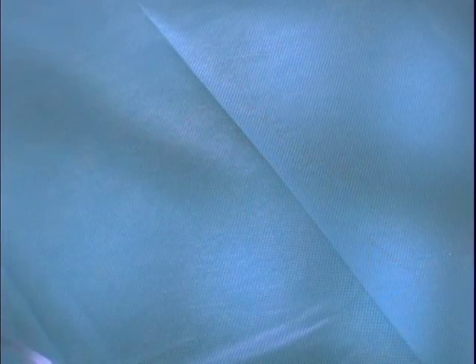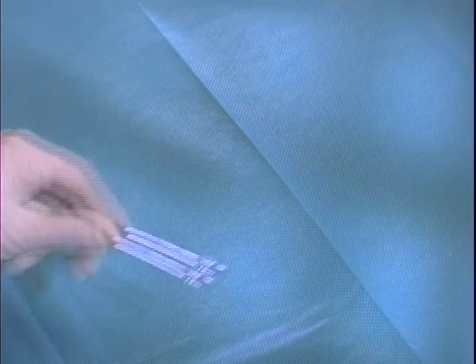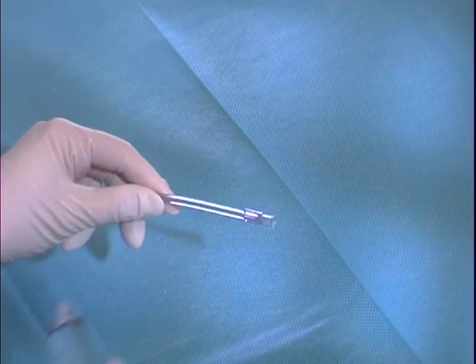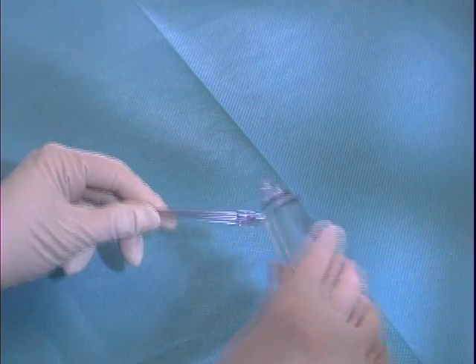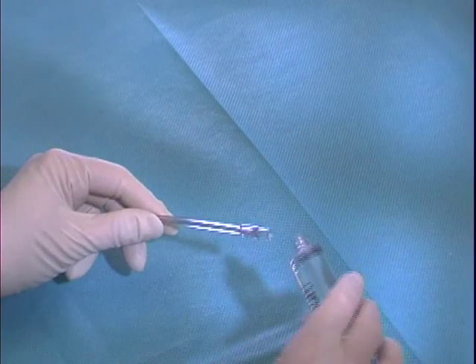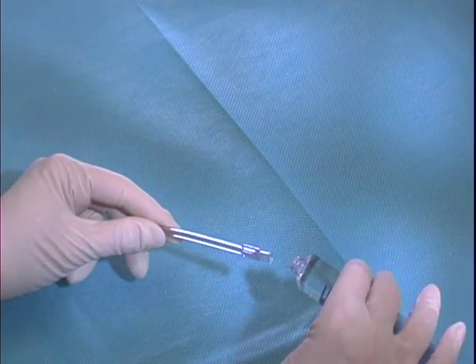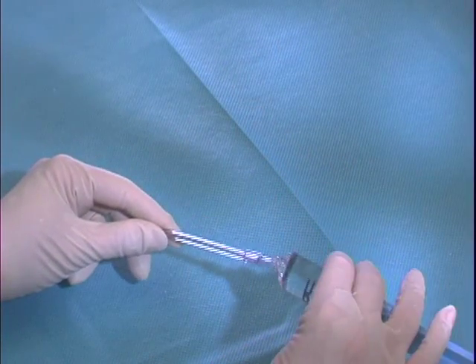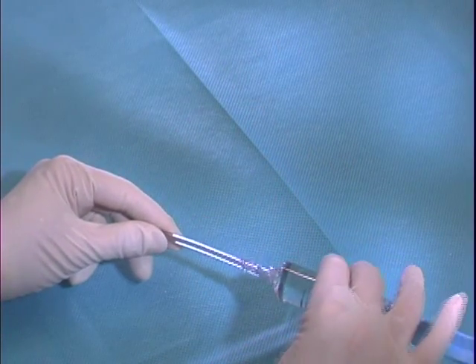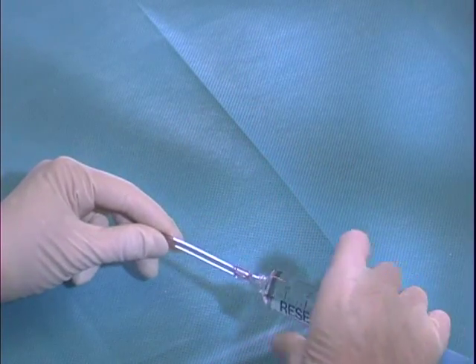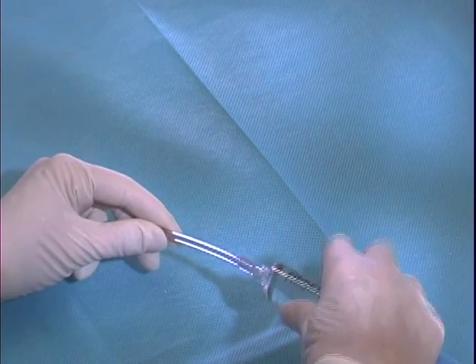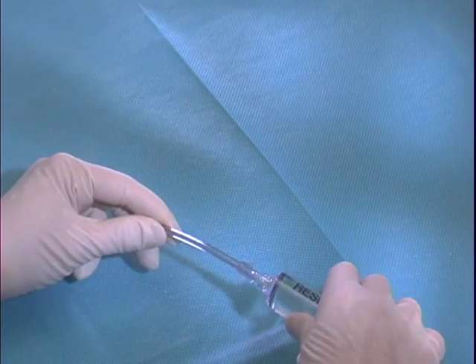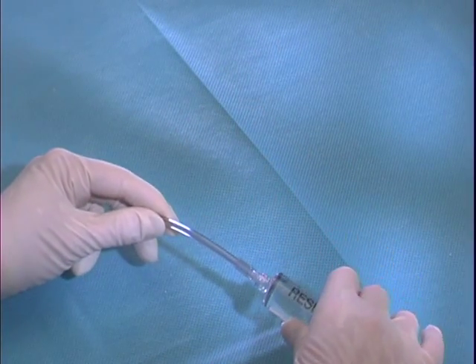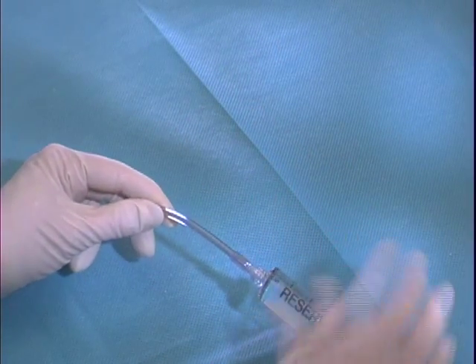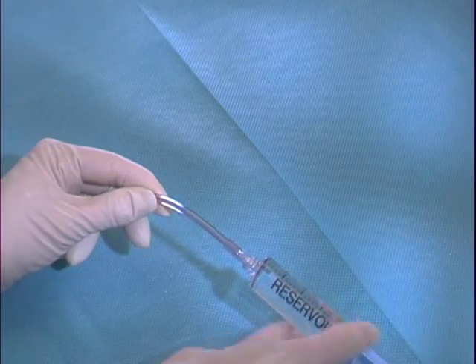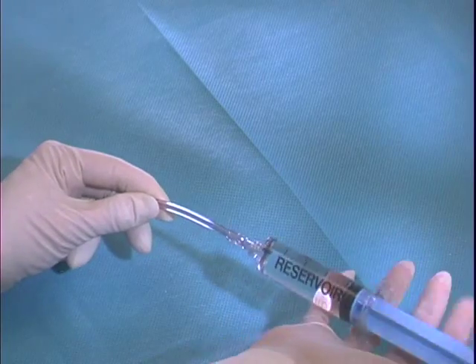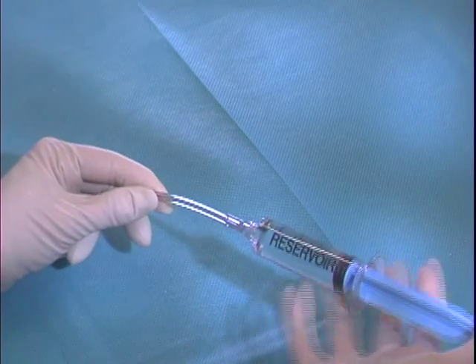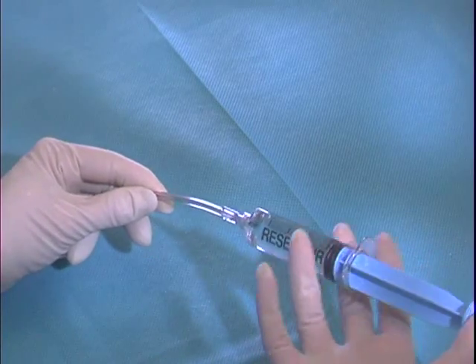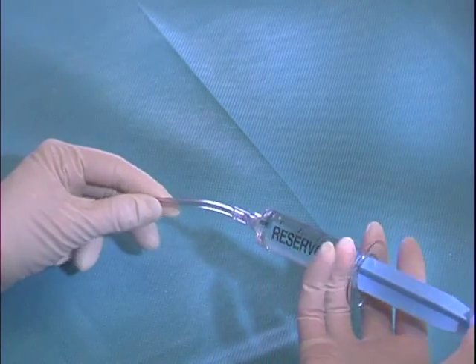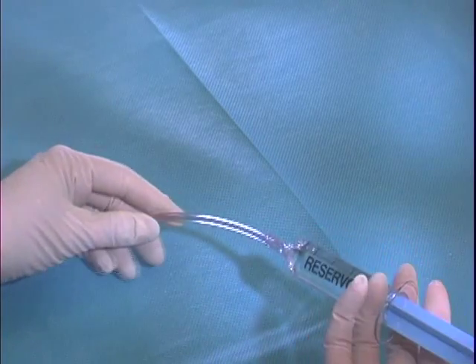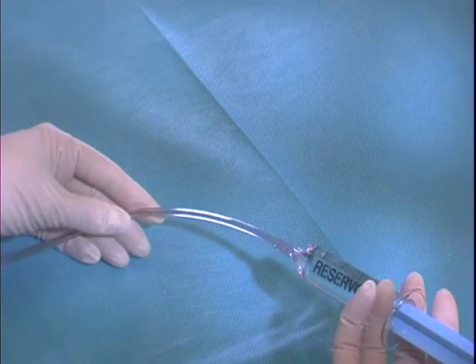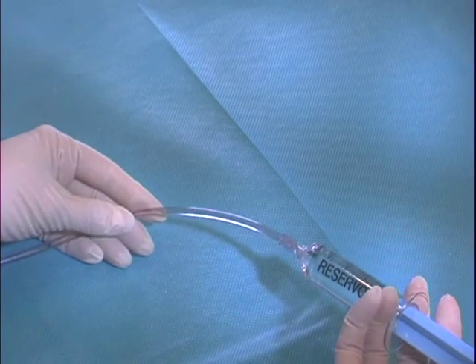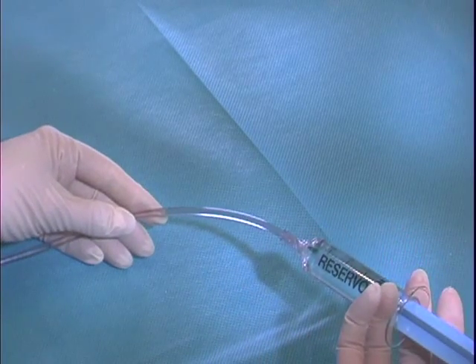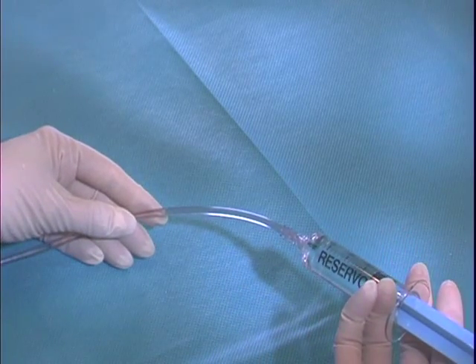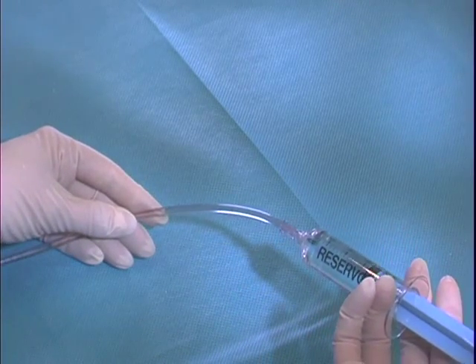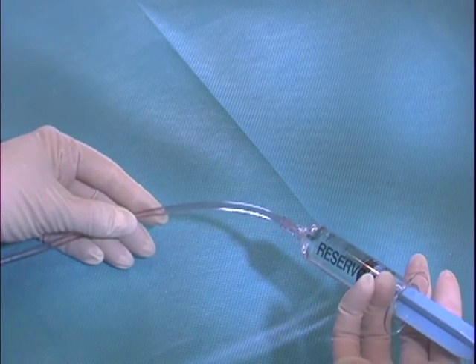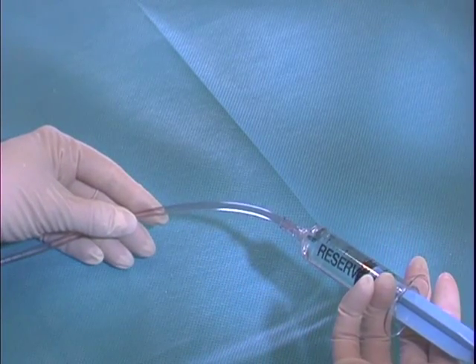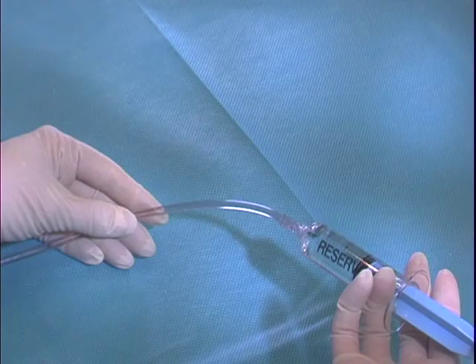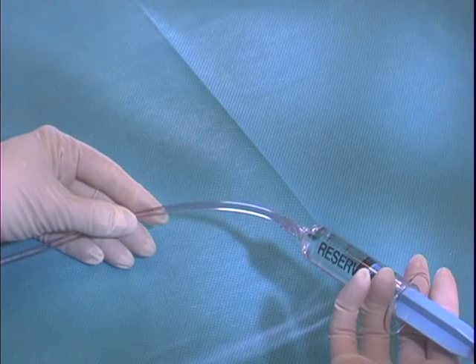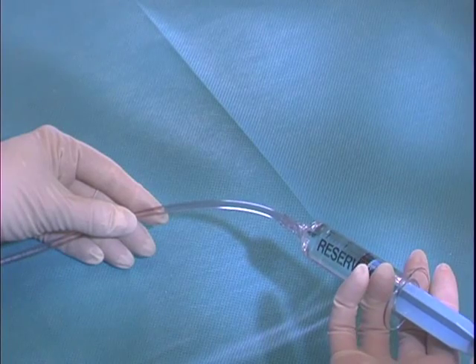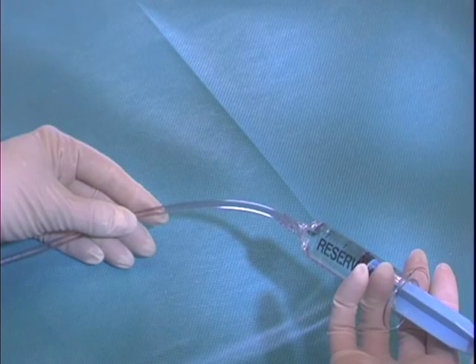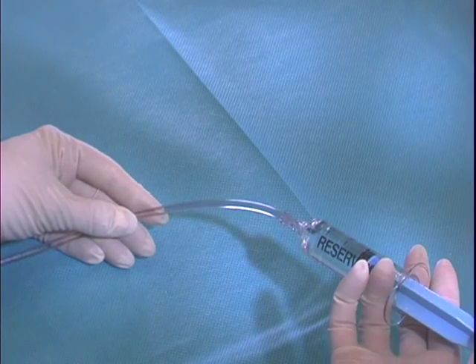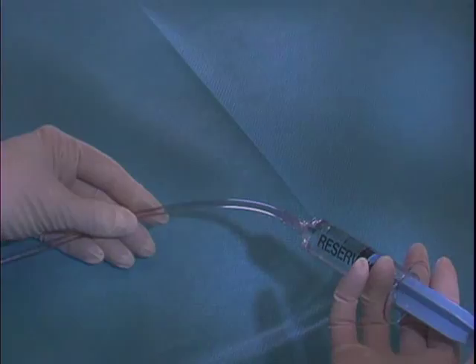If an IV pump is used, the pump must be primed according to the manufacturer's instructions. Tubing sets should also be debubbled and flushed prior to connecting to the Fountain catheter.